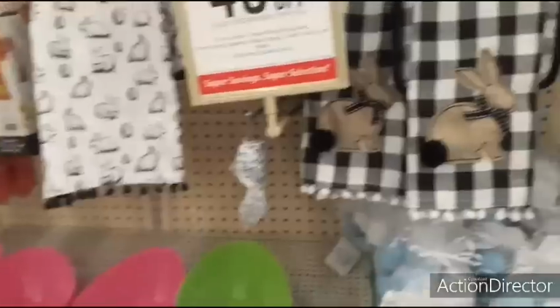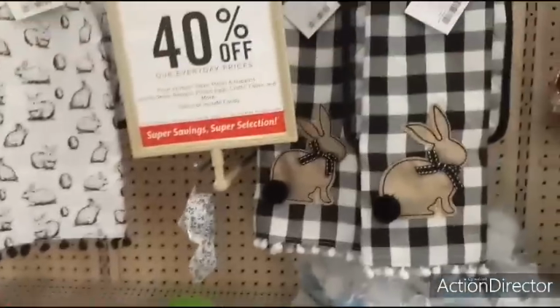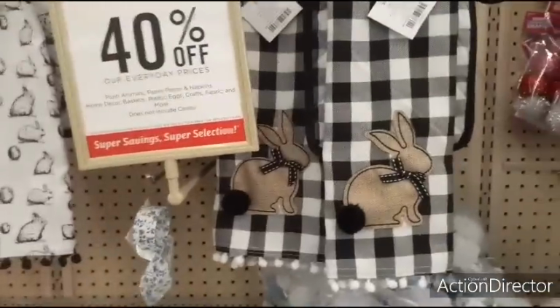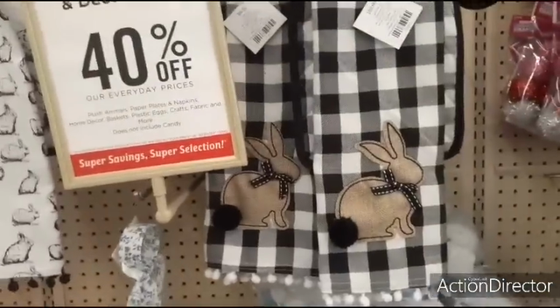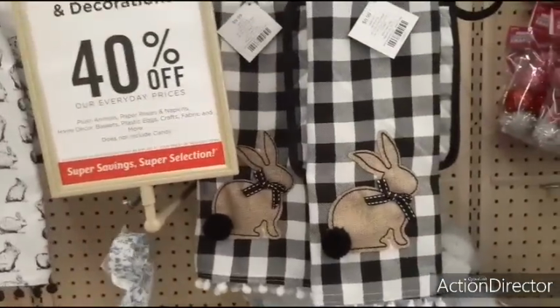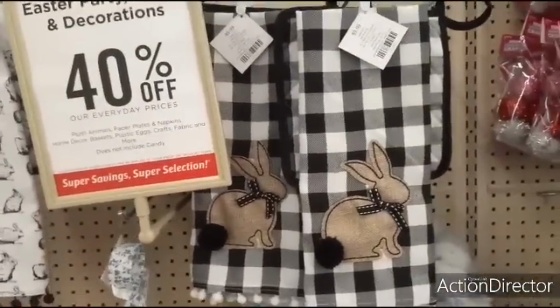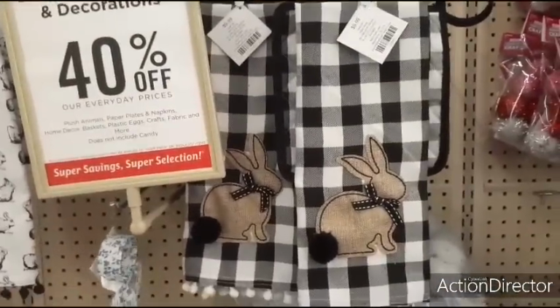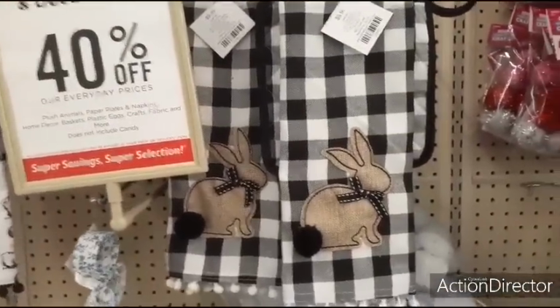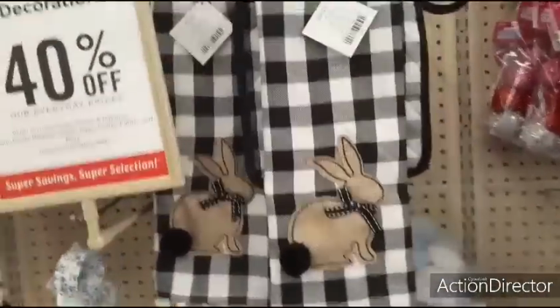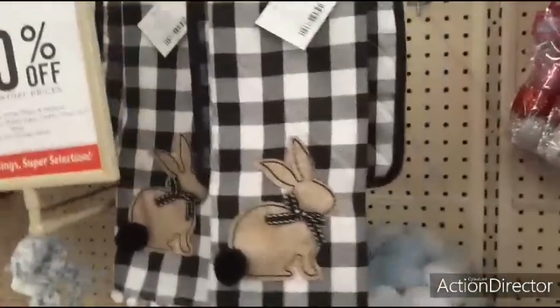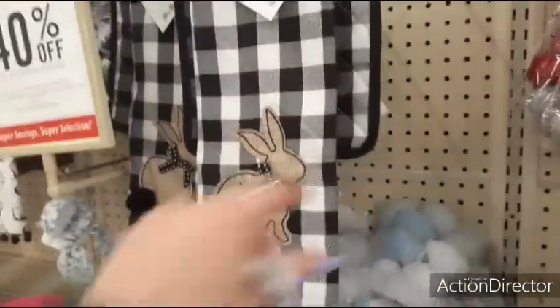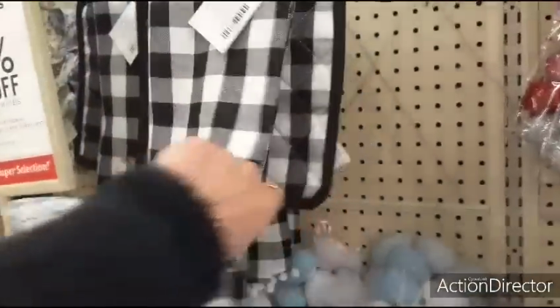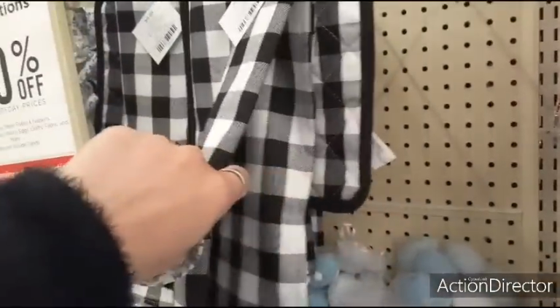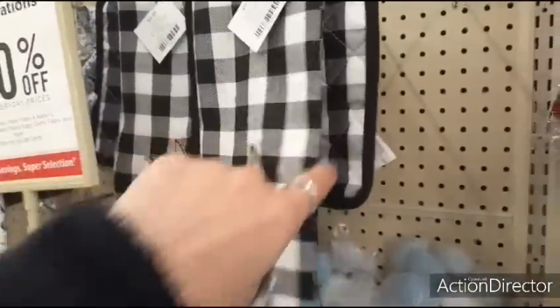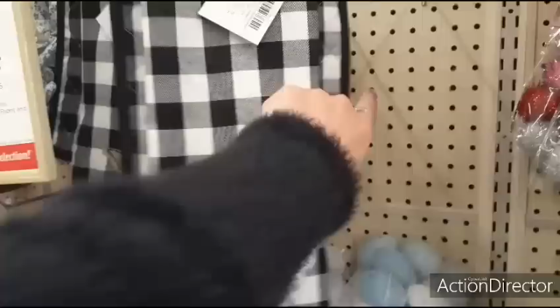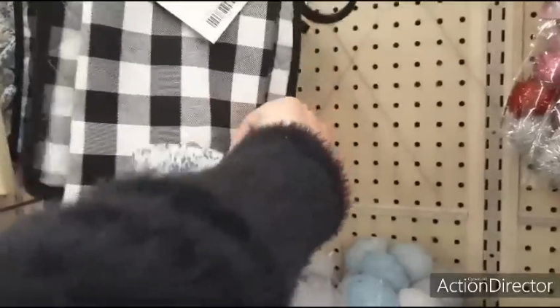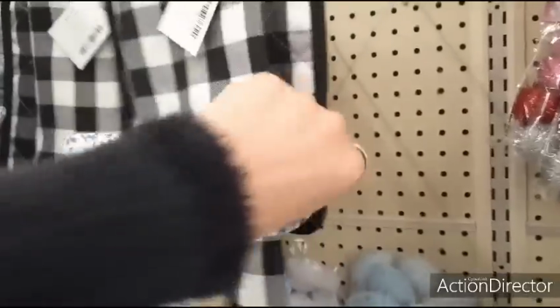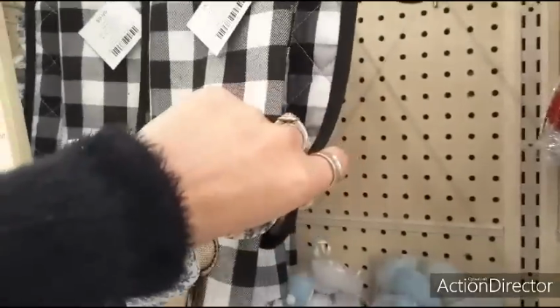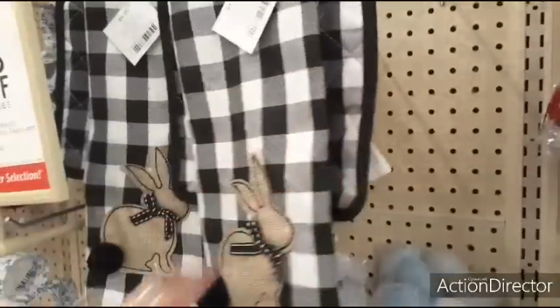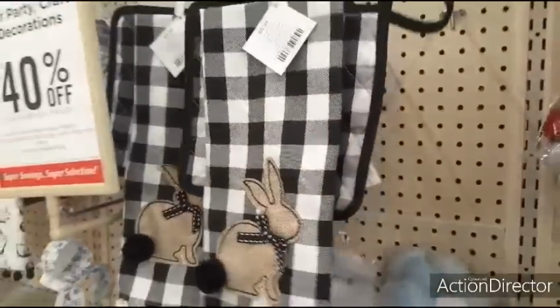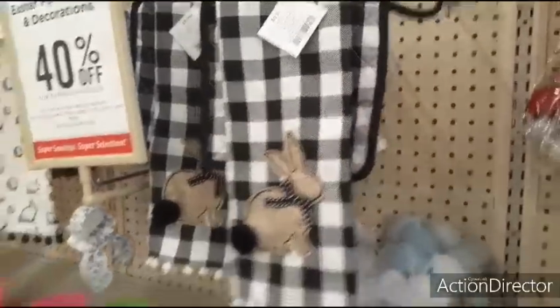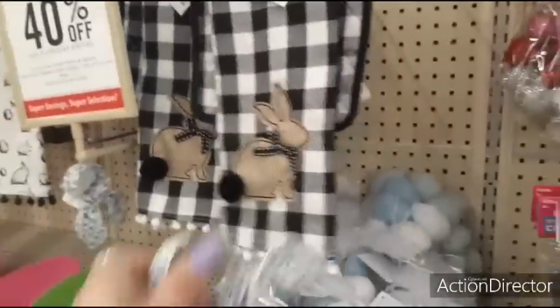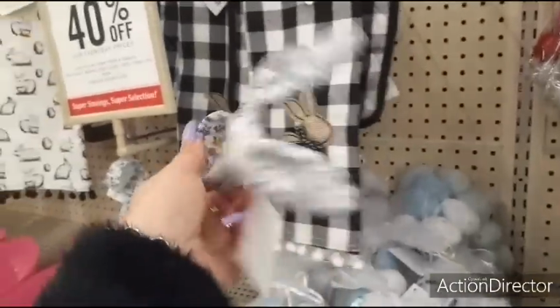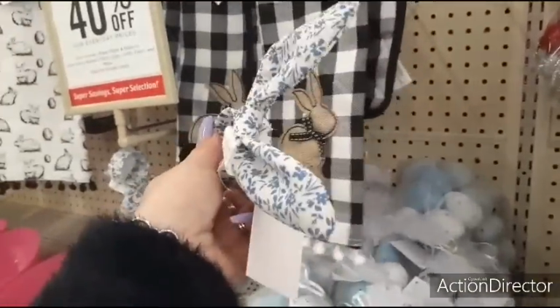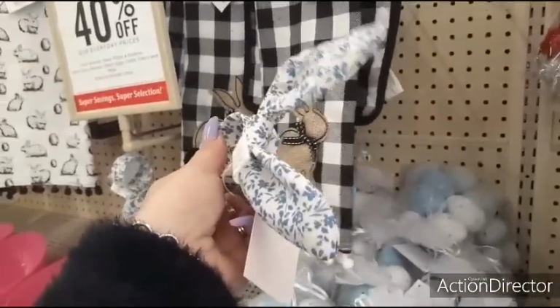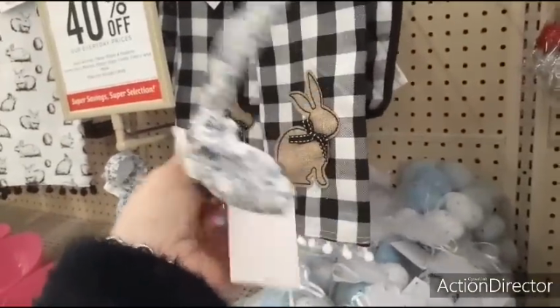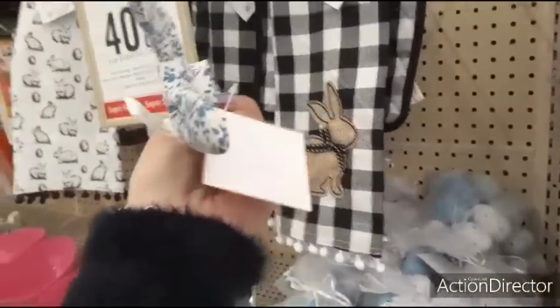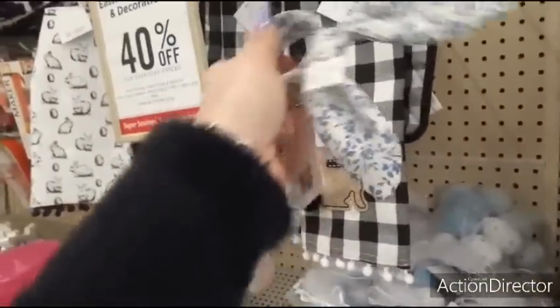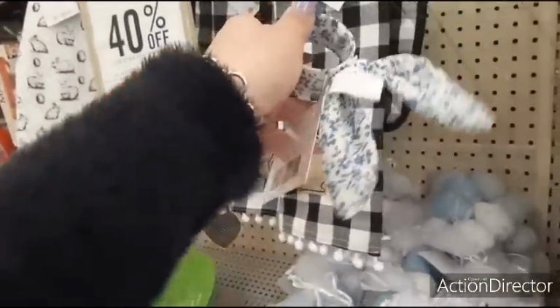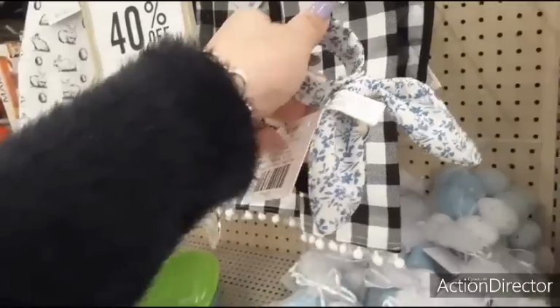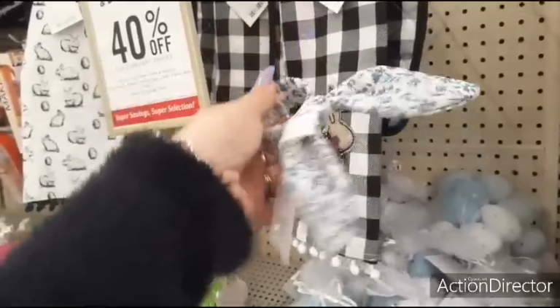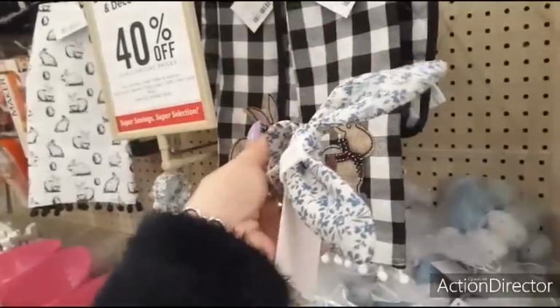These are really cute — $9.99 and you get the towel and the pot holder. And then they also have these napkin rings for $2.99 a piece.